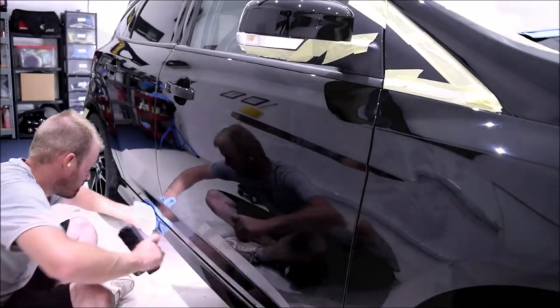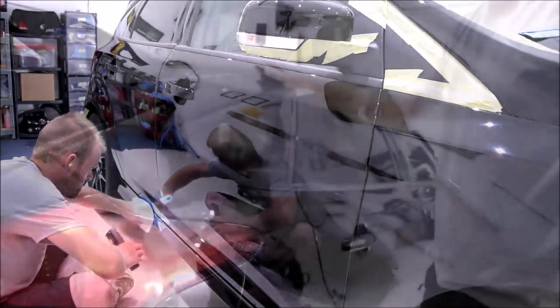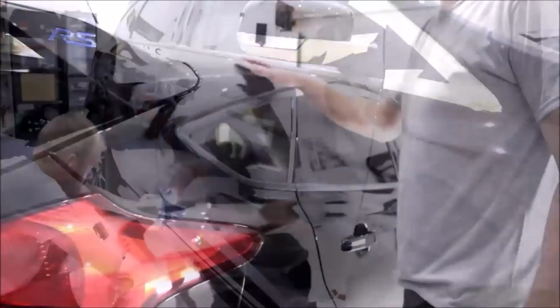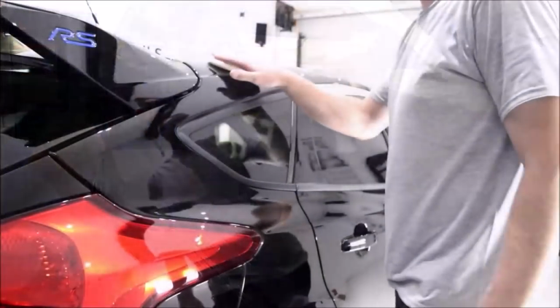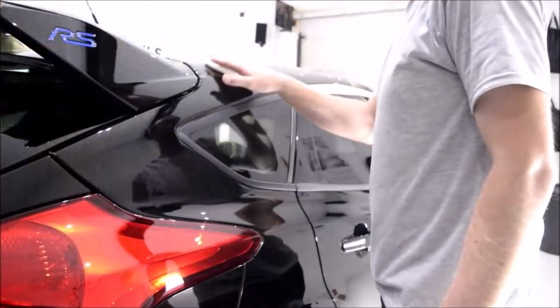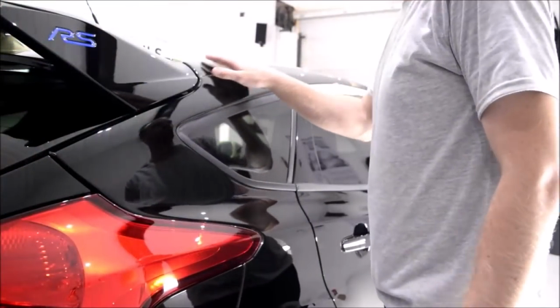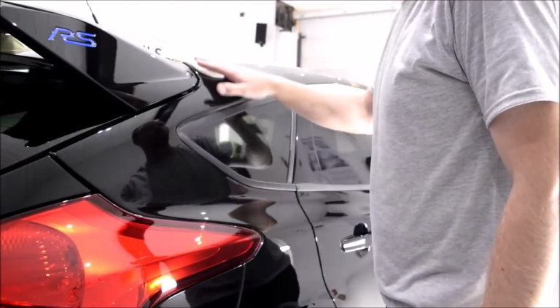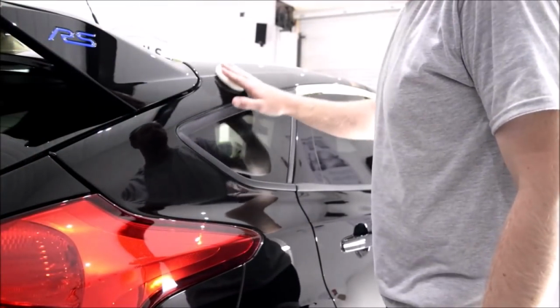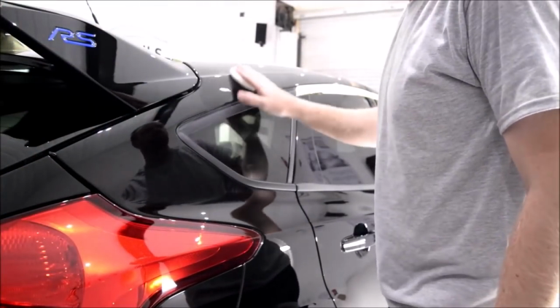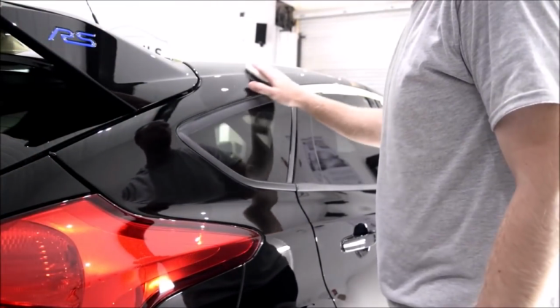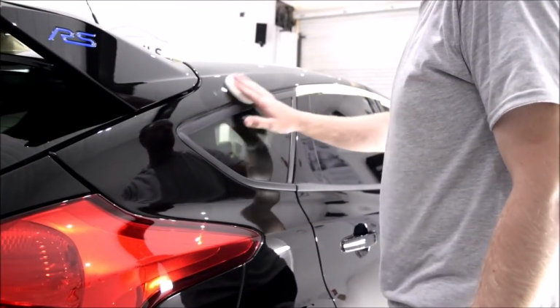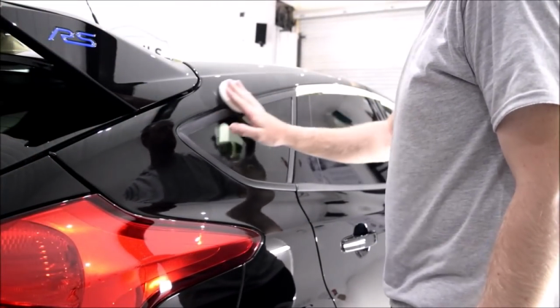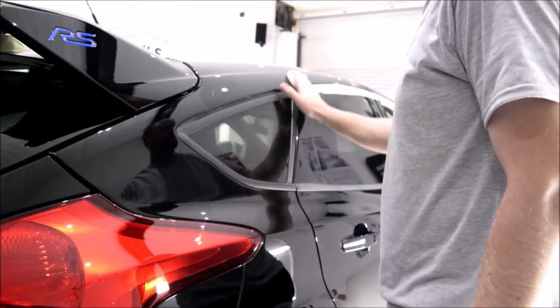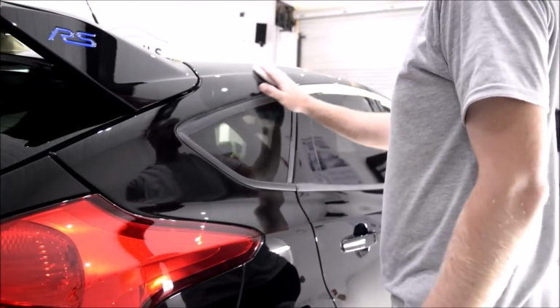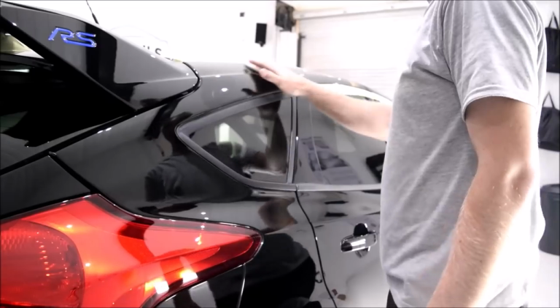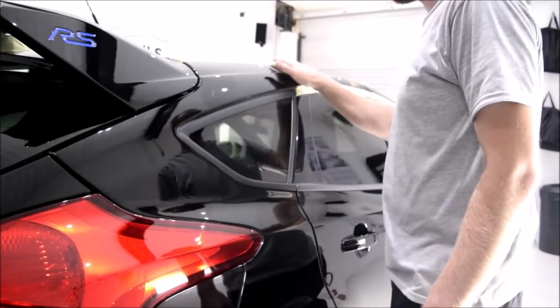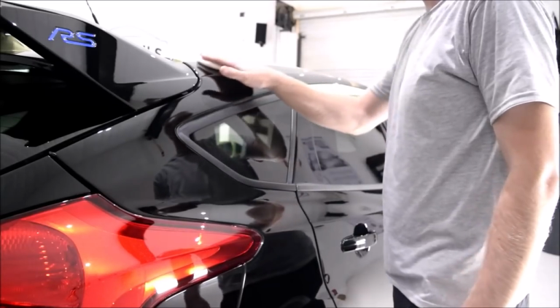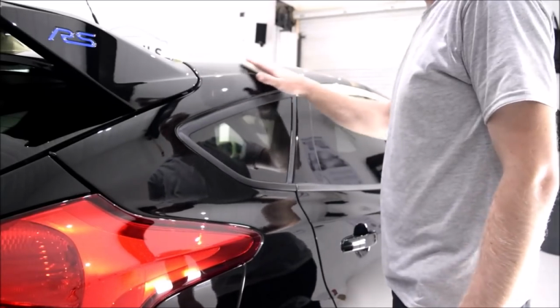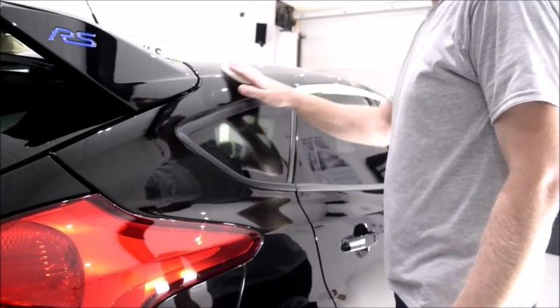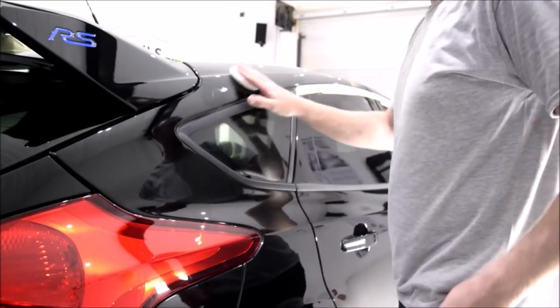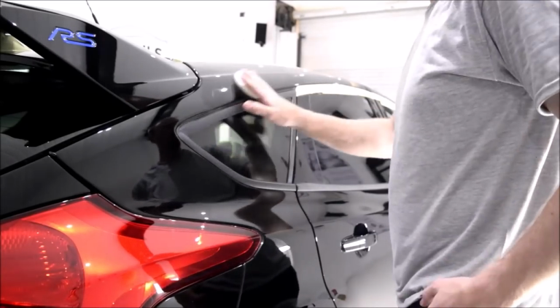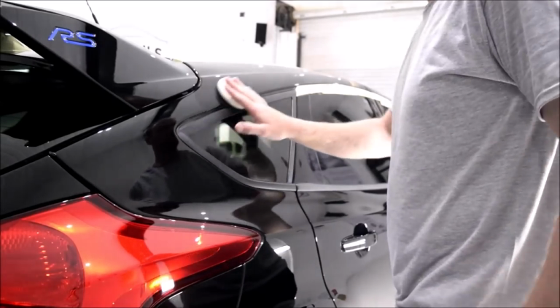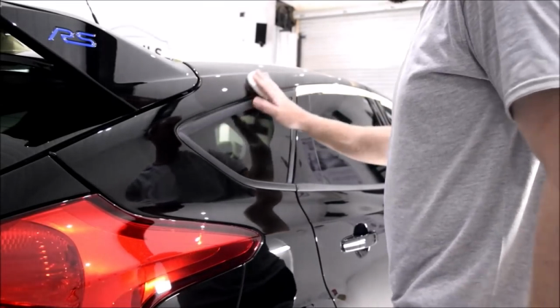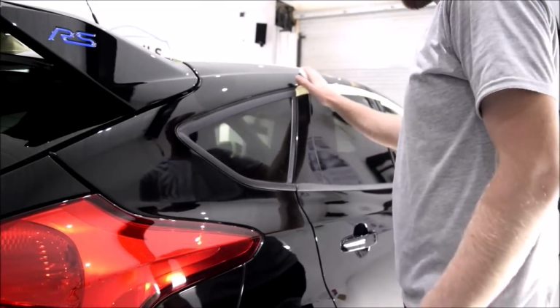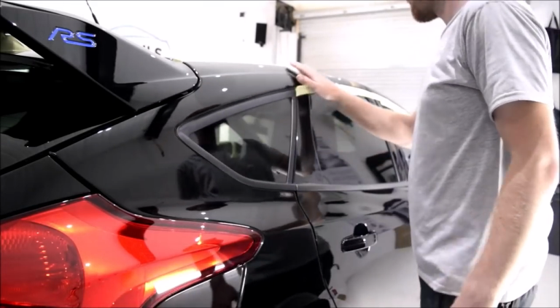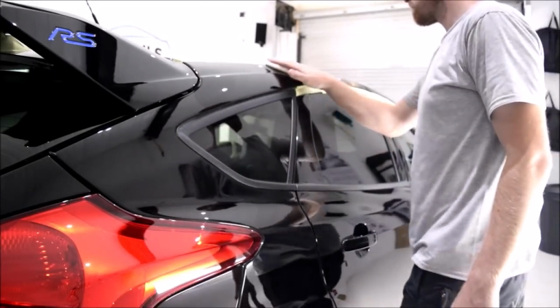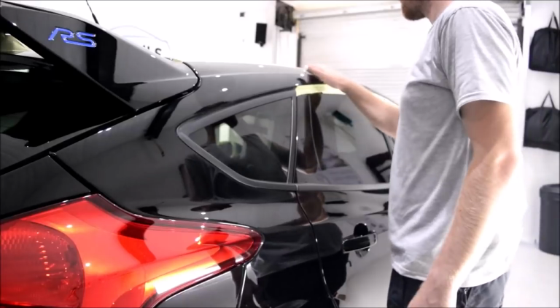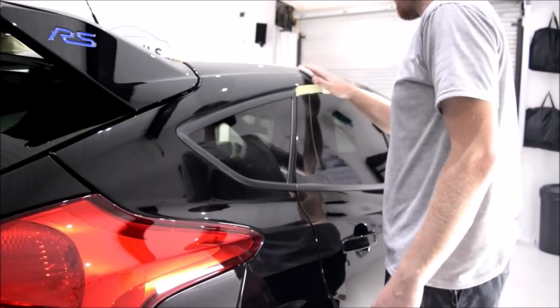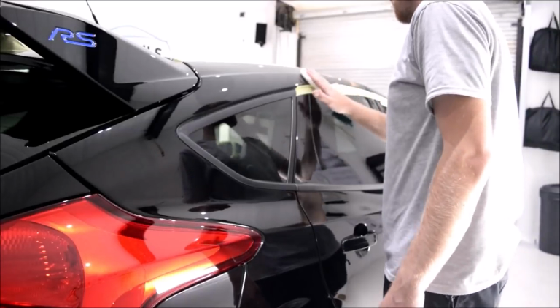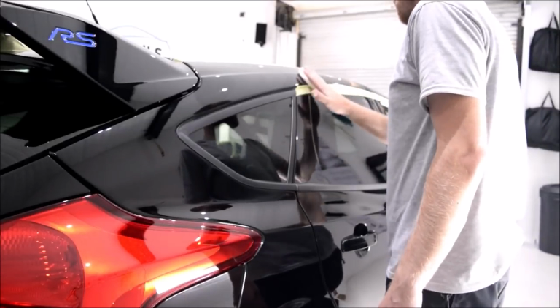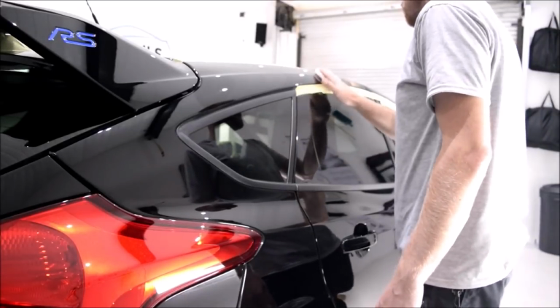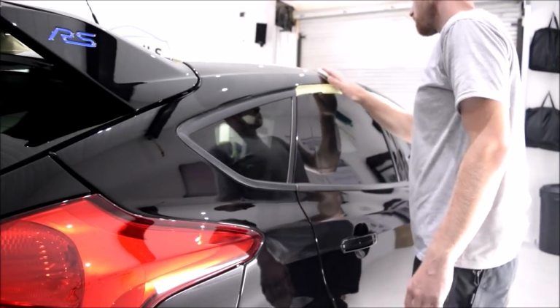The rest of the Focus RS was coated with the first layer of ceramic, which took around 4 hours. Crystal Serum Light in normal operating conditions, around the 15 degrees mark, requires at least 3 hours to harden up before you apply the next layer of ceramic.